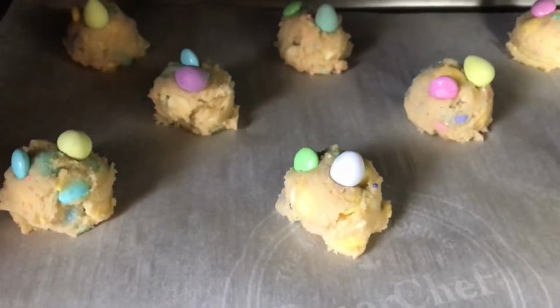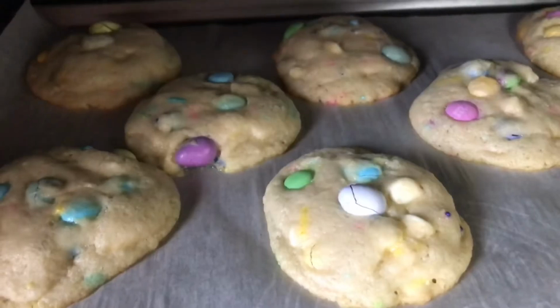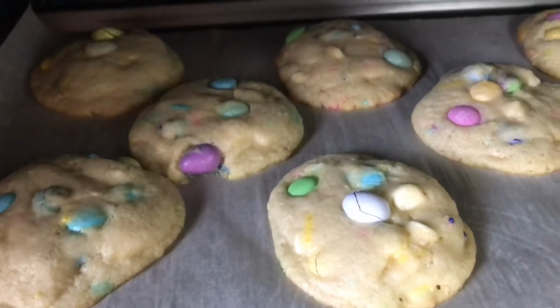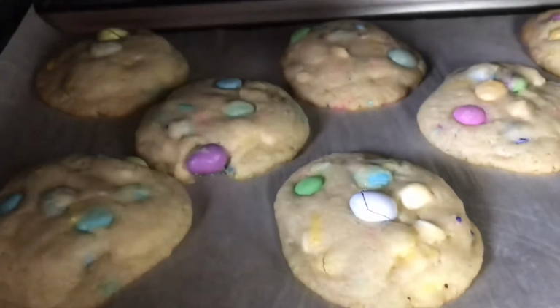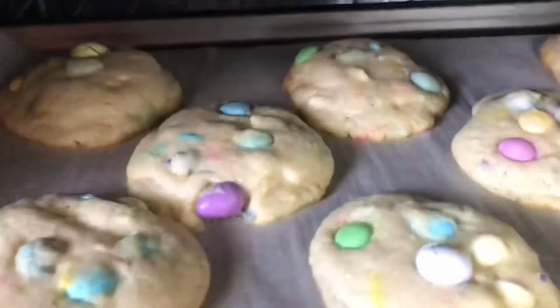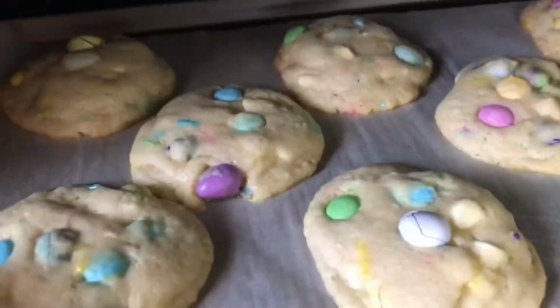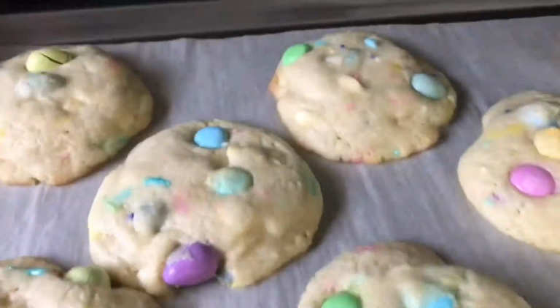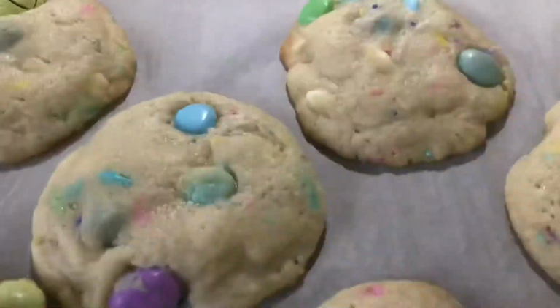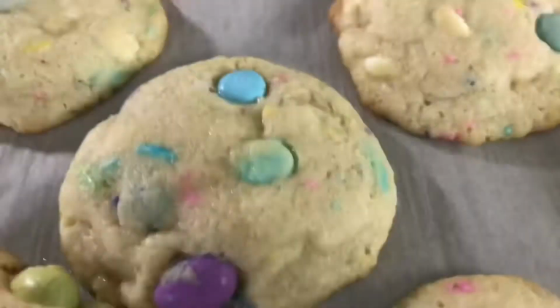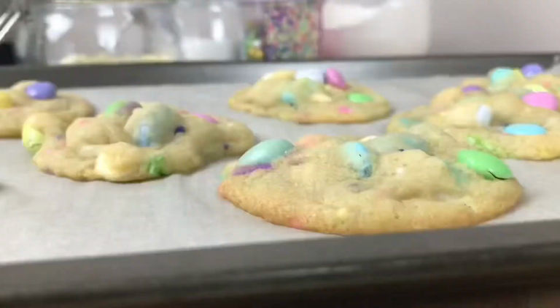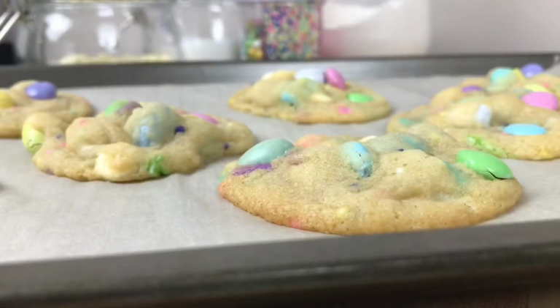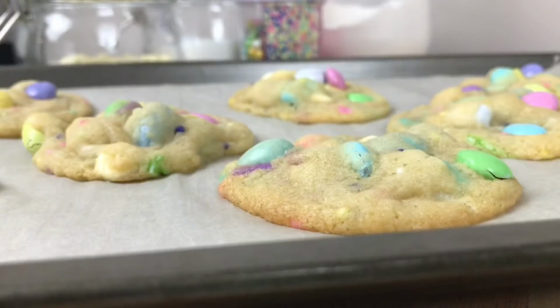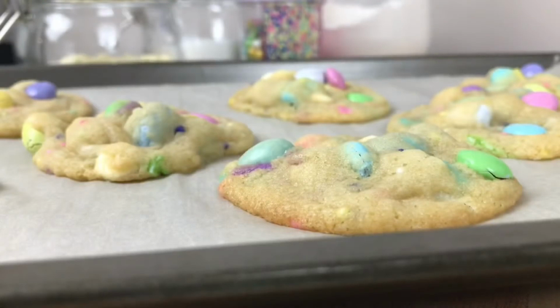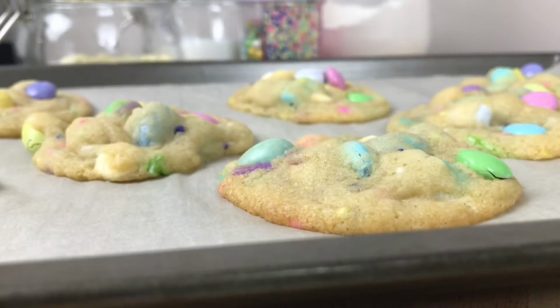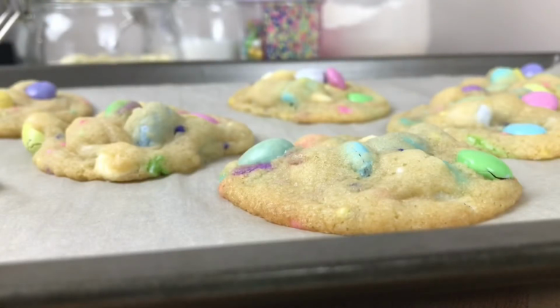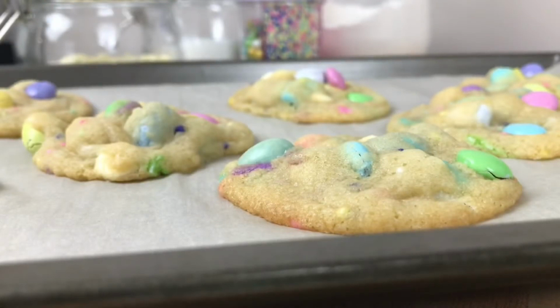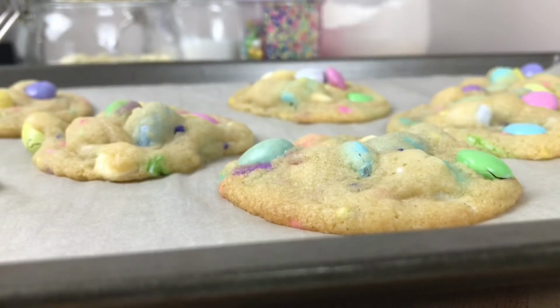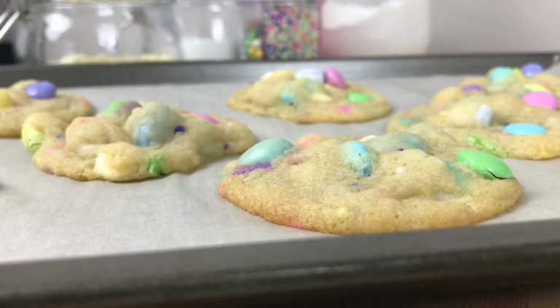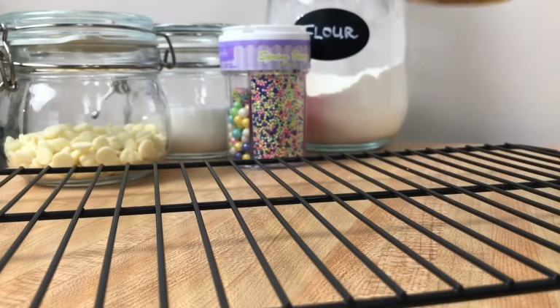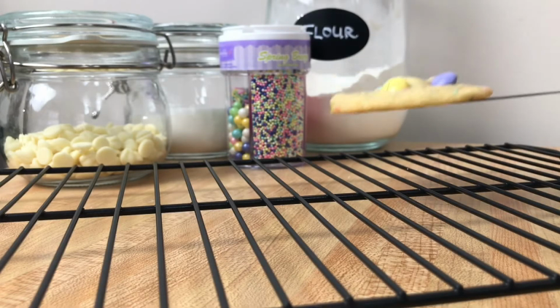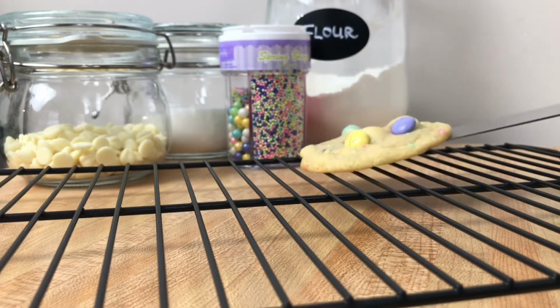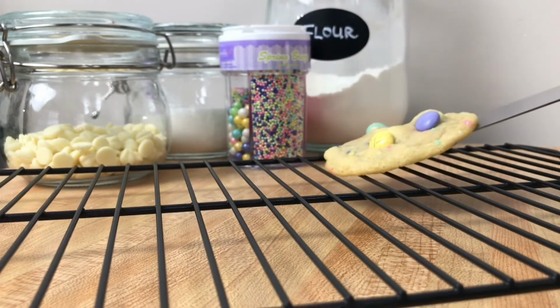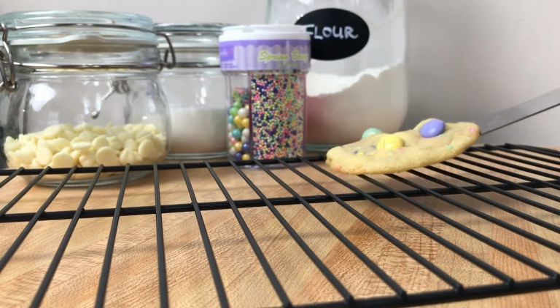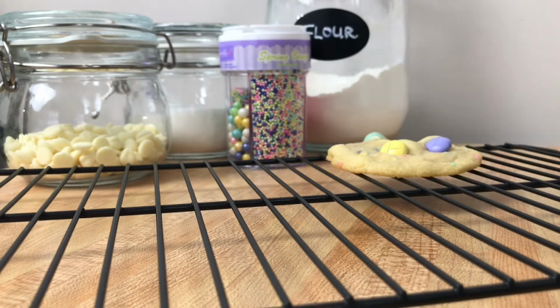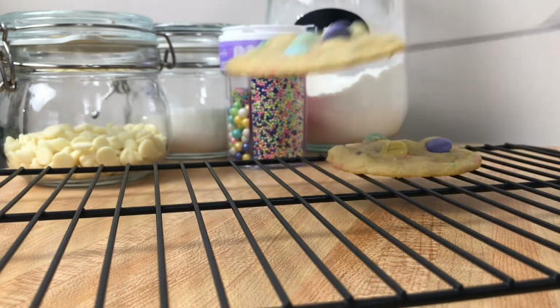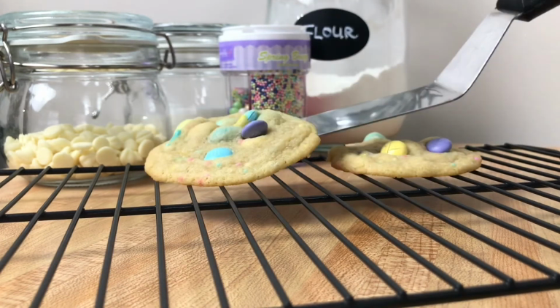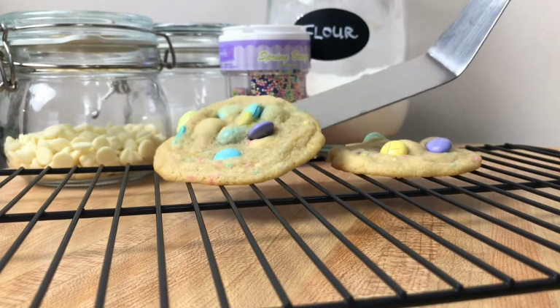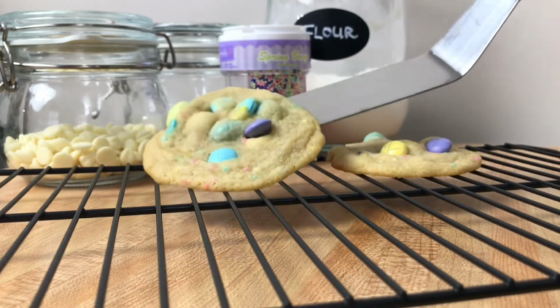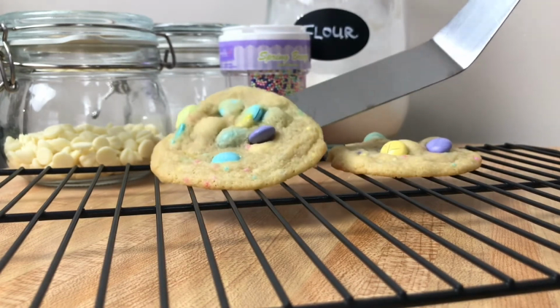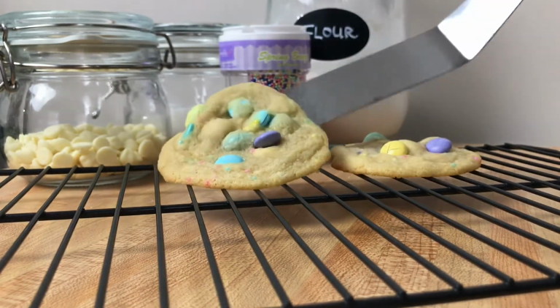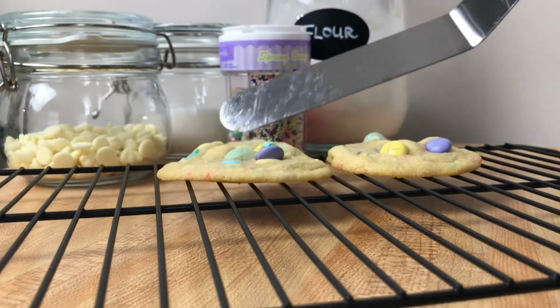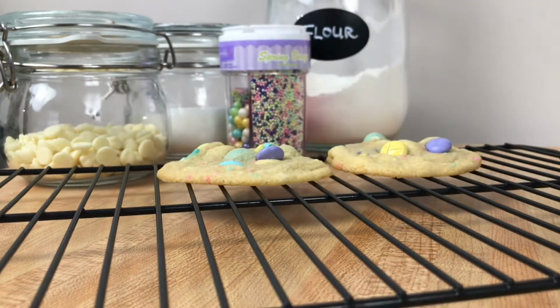You want to take them out as soon as the edges start to turn golden brown. We'll let these cool in the pan for 5 to 10 minutes — they're quite soft cookies. Then we'll move them to a wire rack to finish cooling completely.